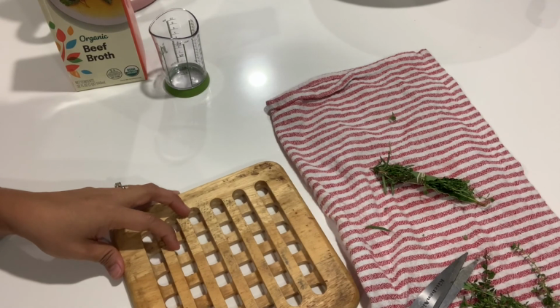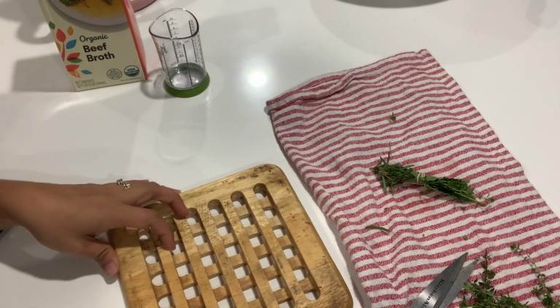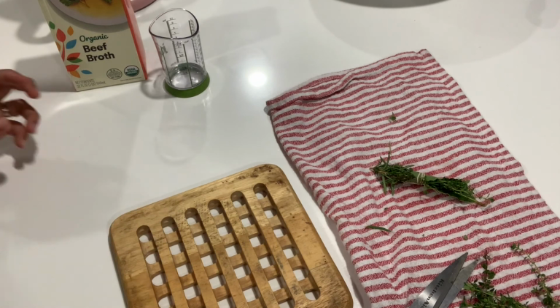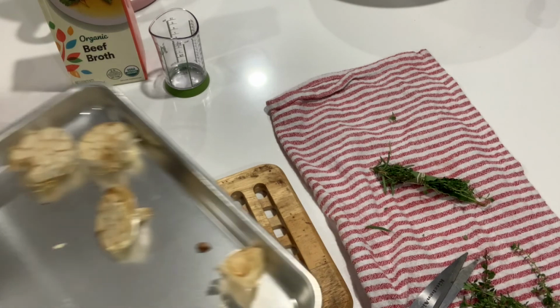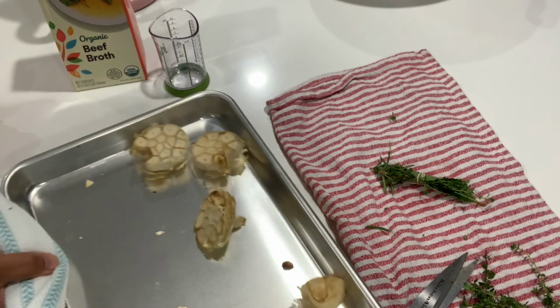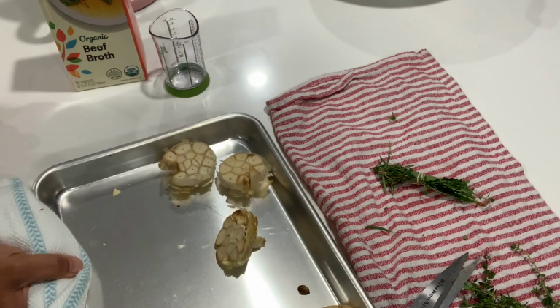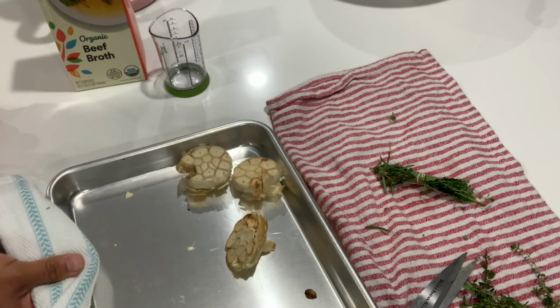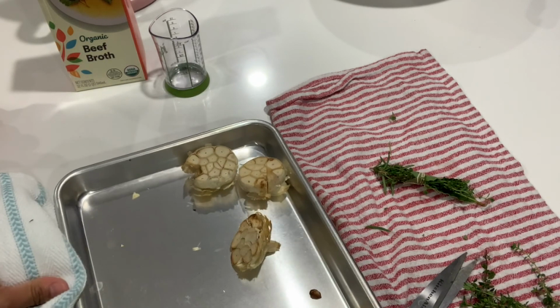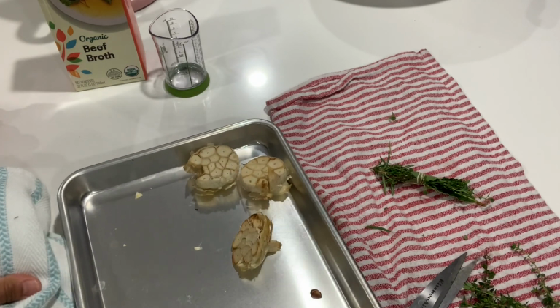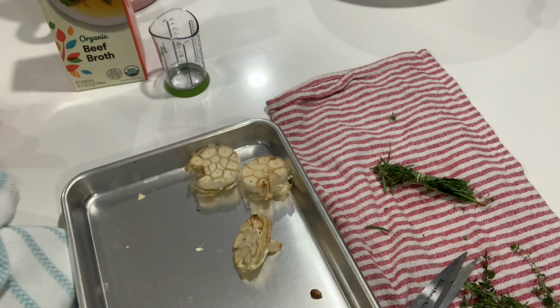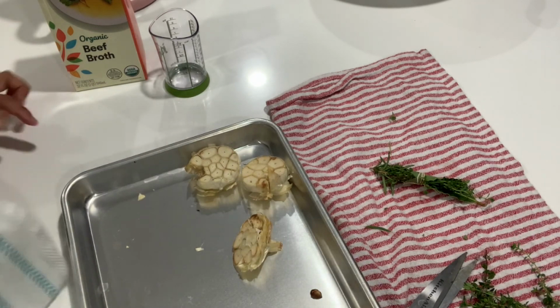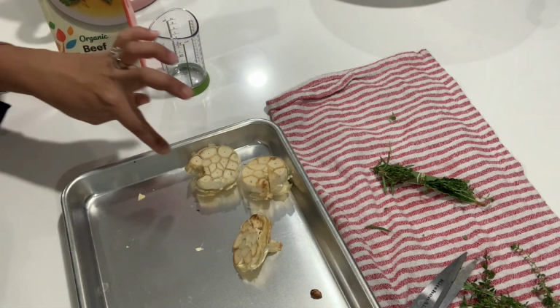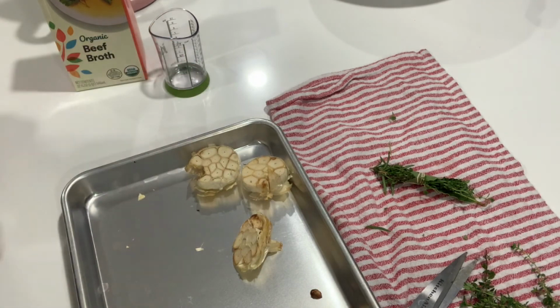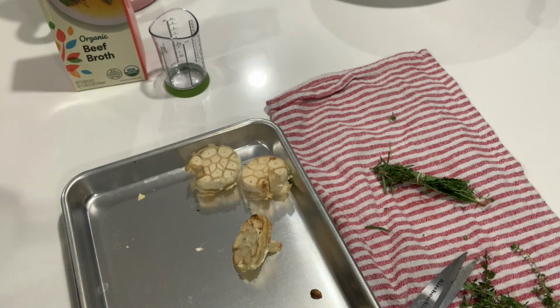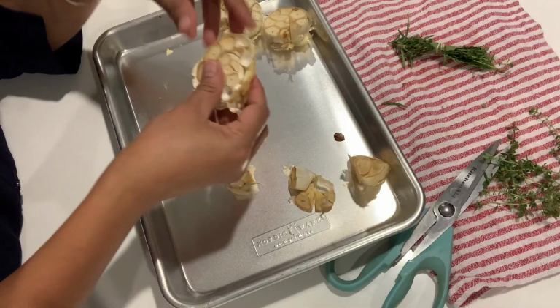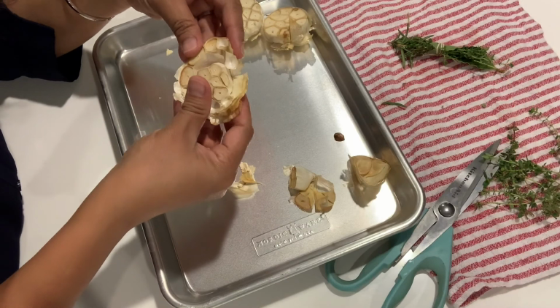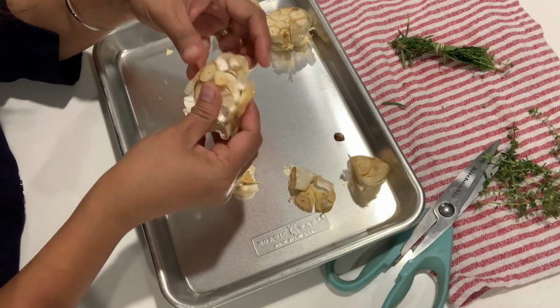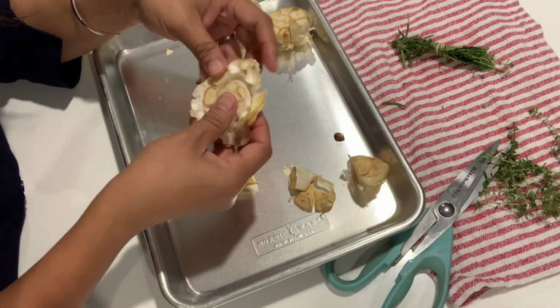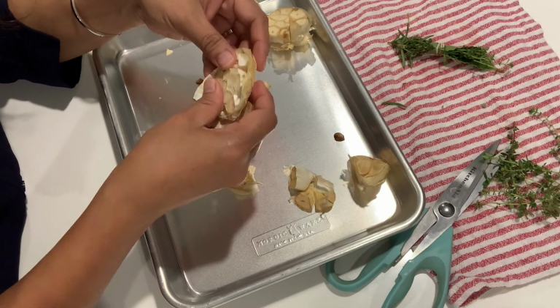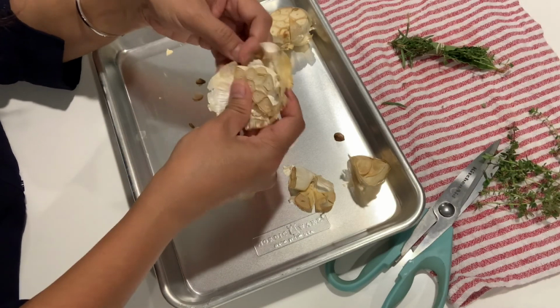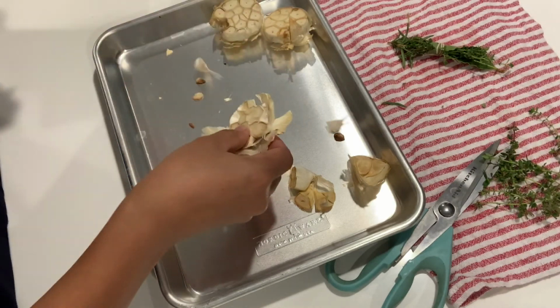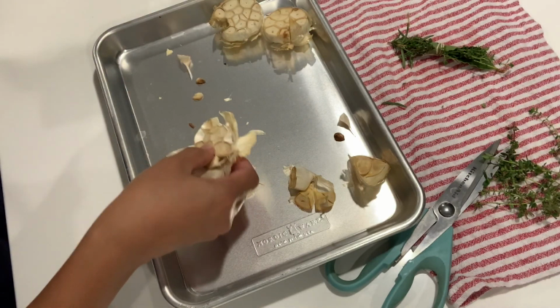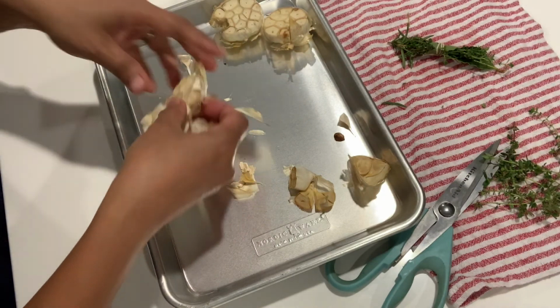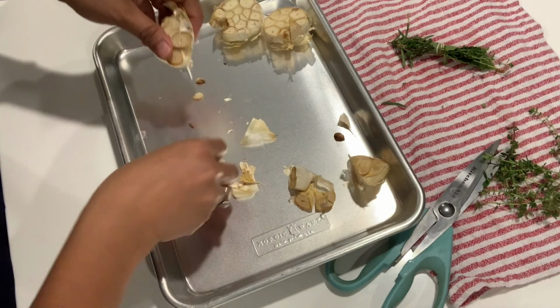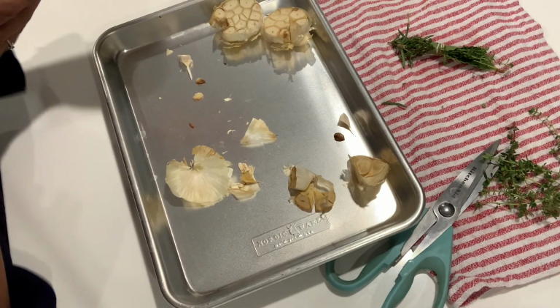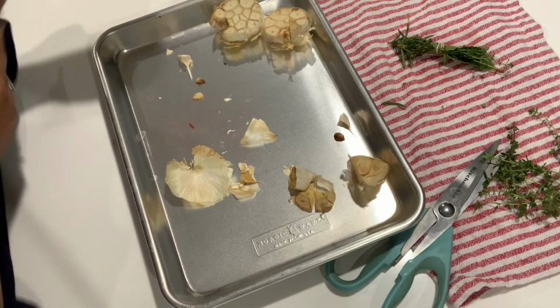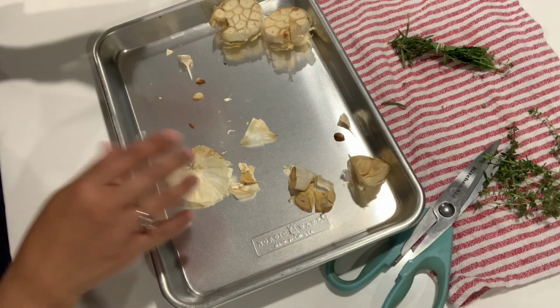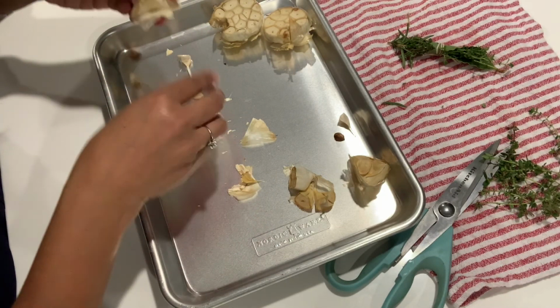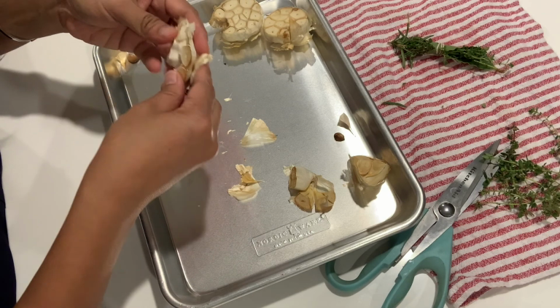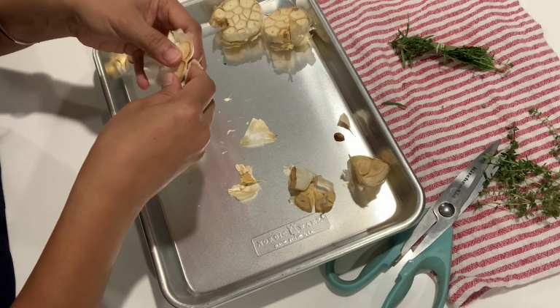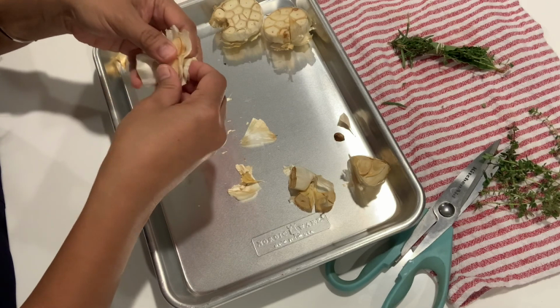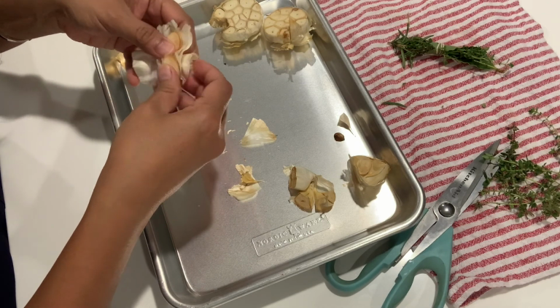The garlic is ready too. I just need to remove the skin. It's not hot anymore — wait, the other one is very hot. The tray with the garlic is really hot.